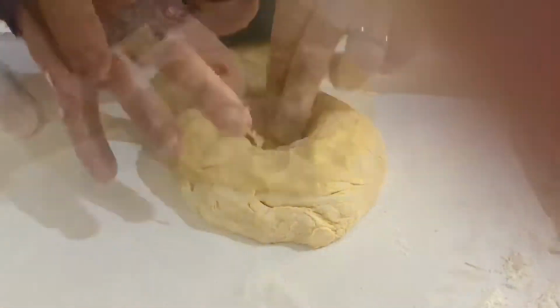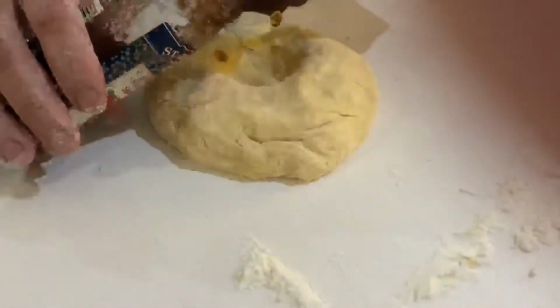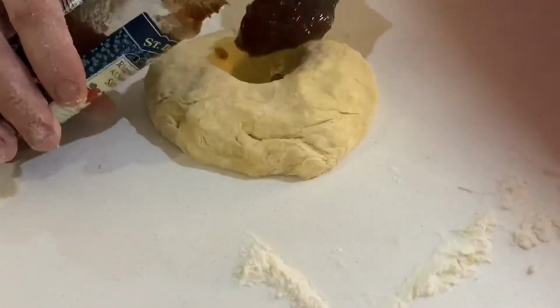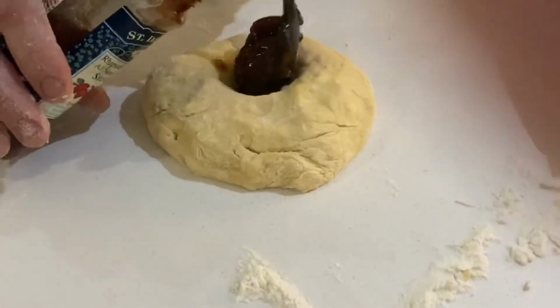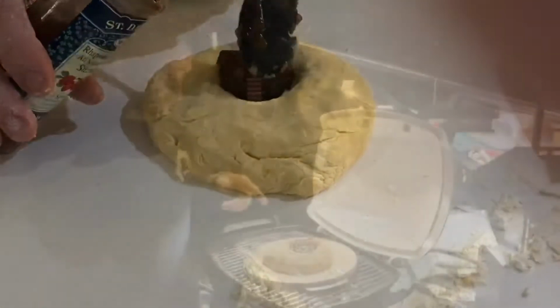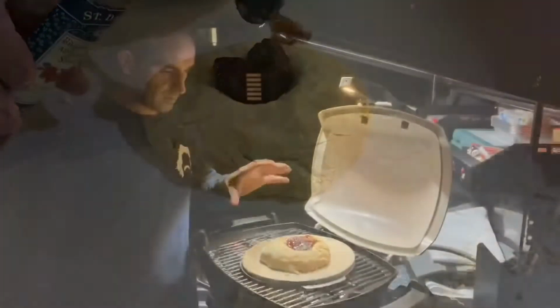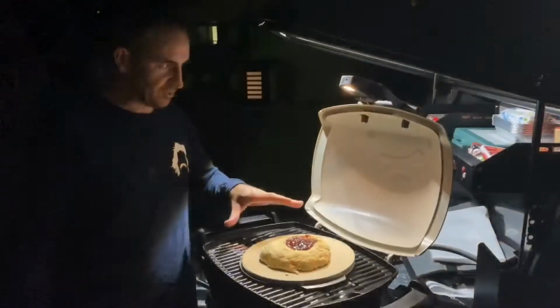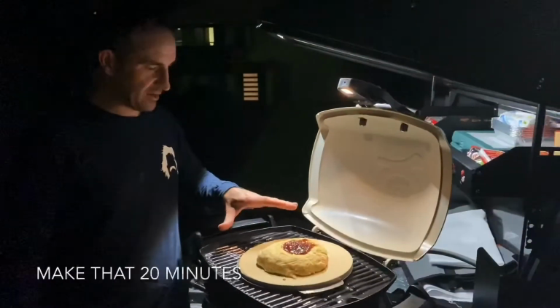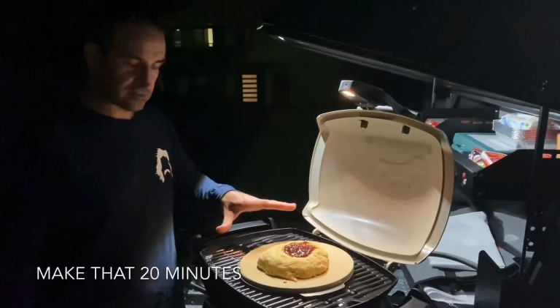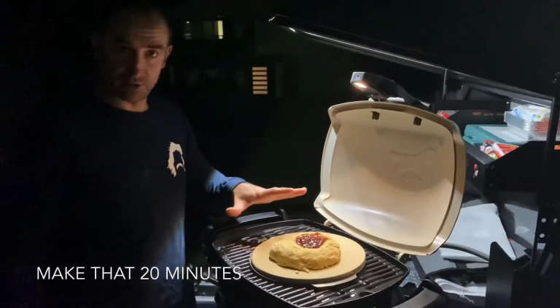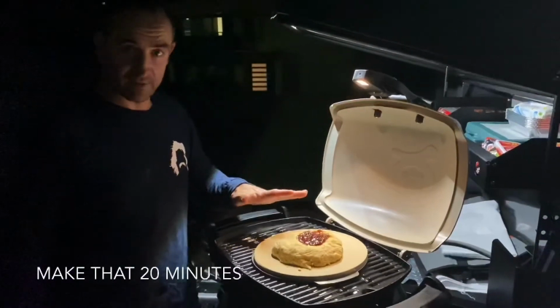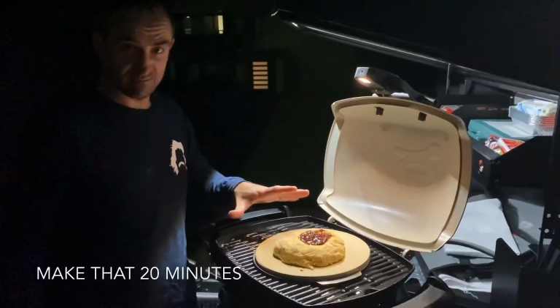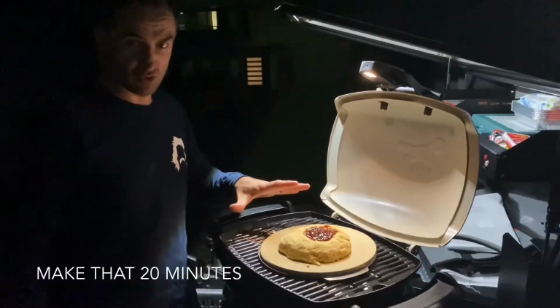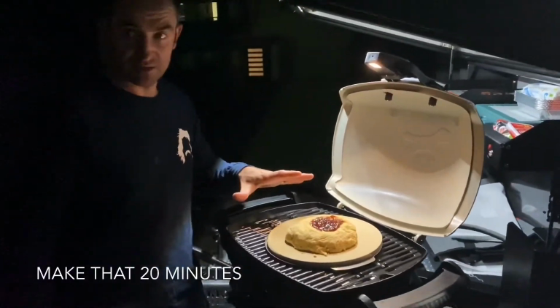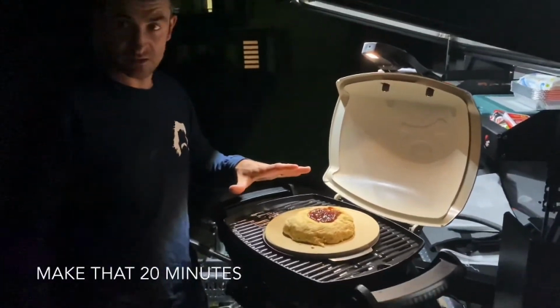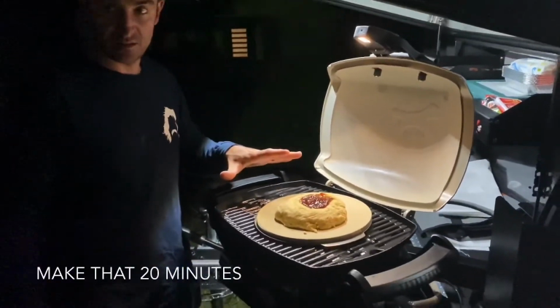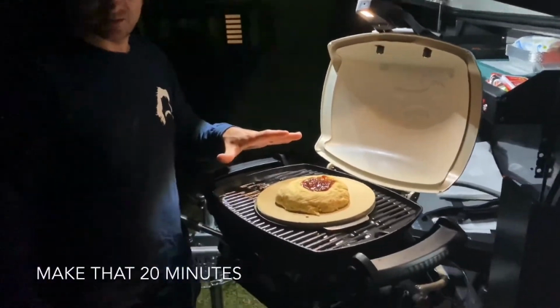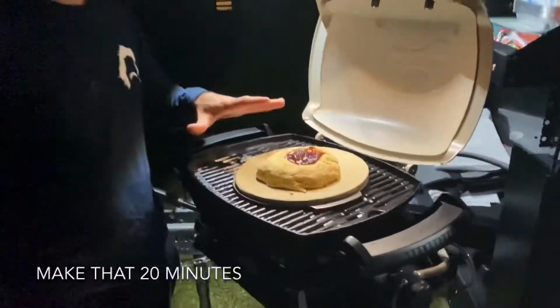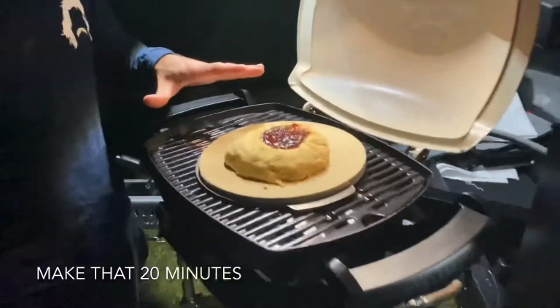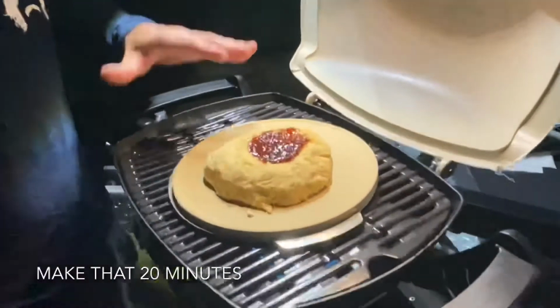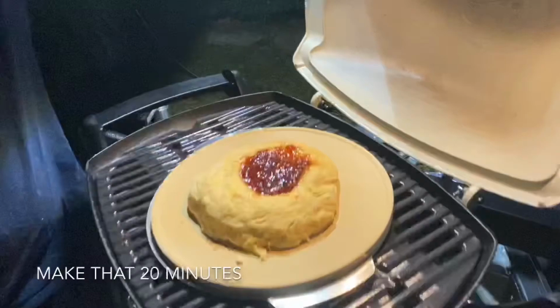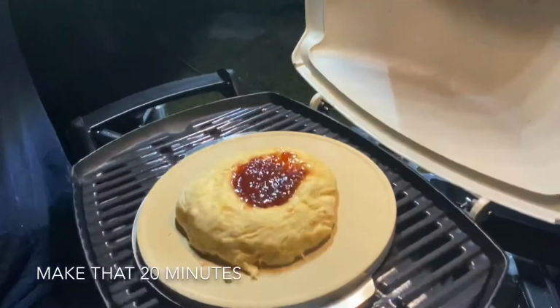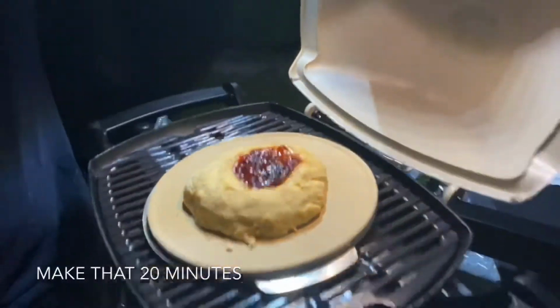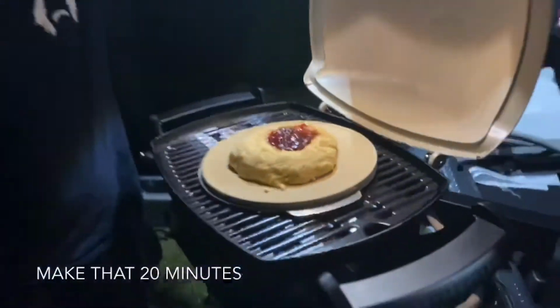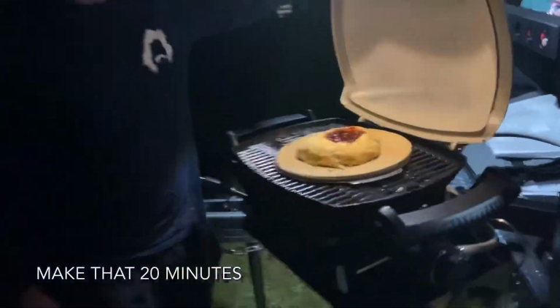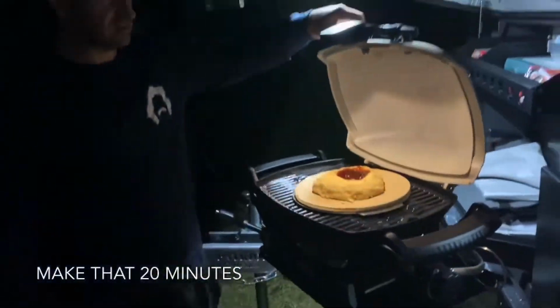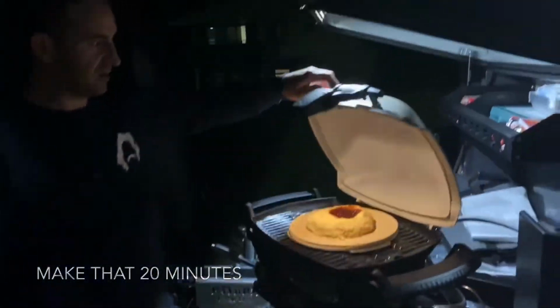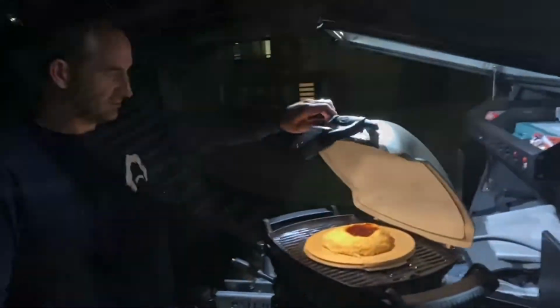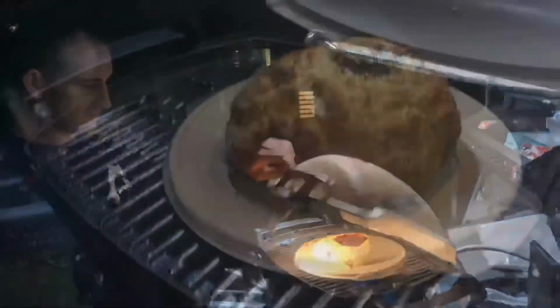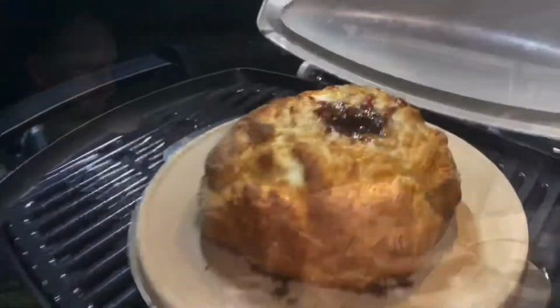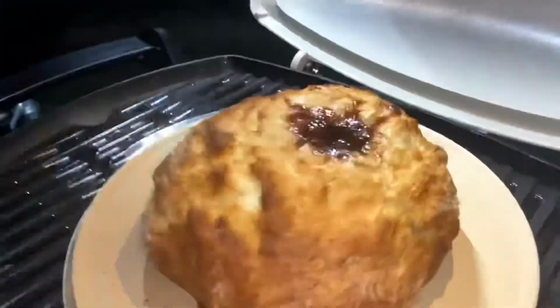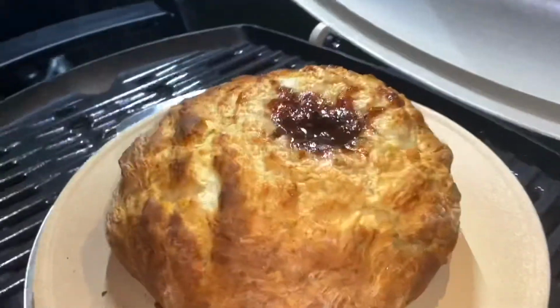Chuck some jam in there, just put it in there. We'll put it in for about 40 minutes and check on it every 10. See how it goes — let's put it in there.